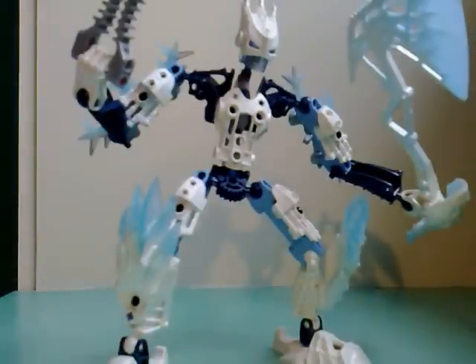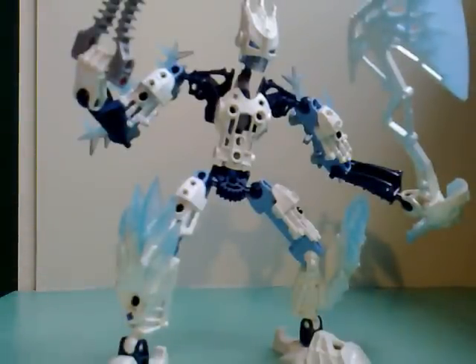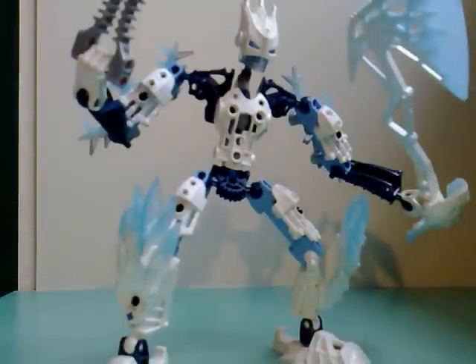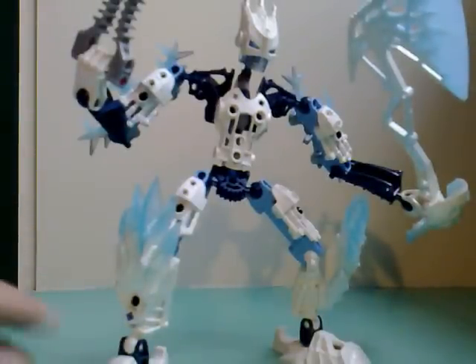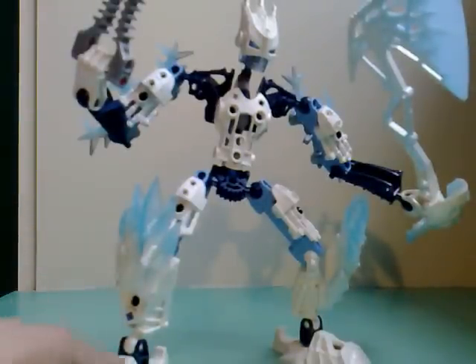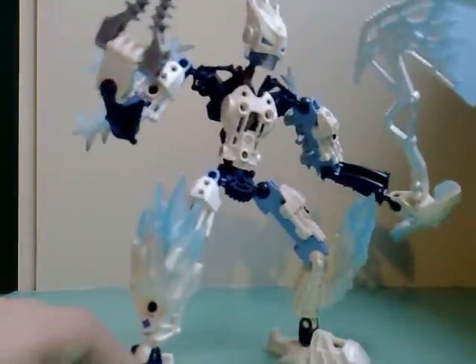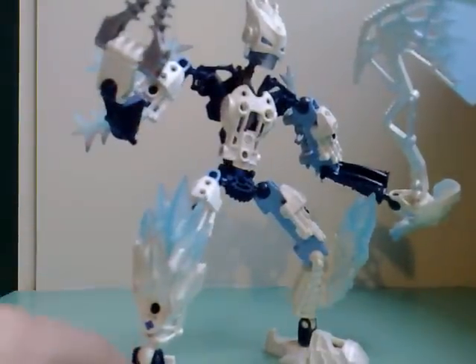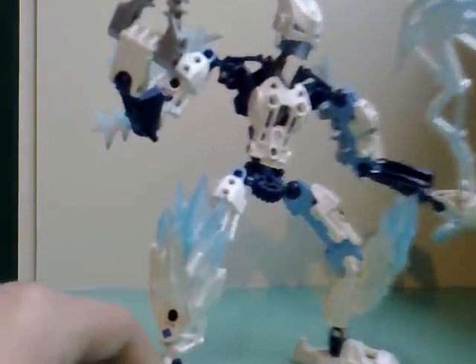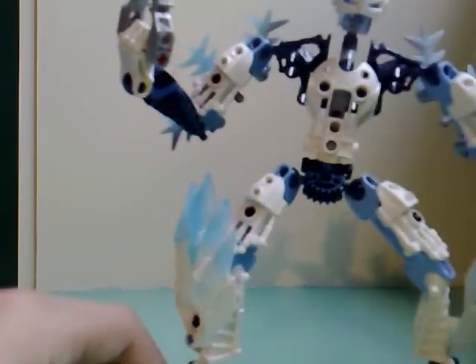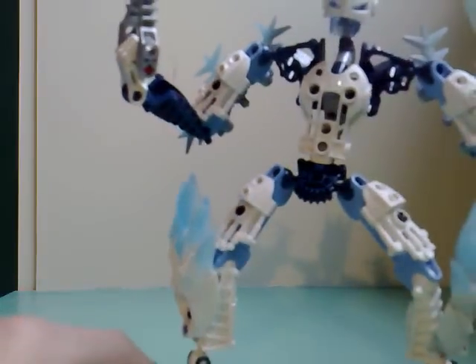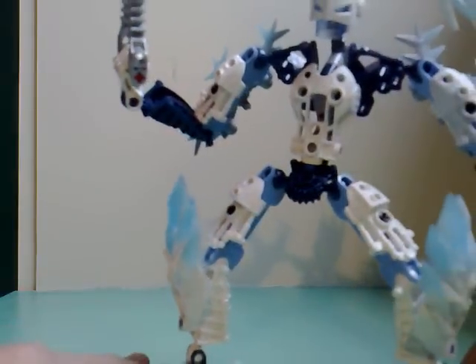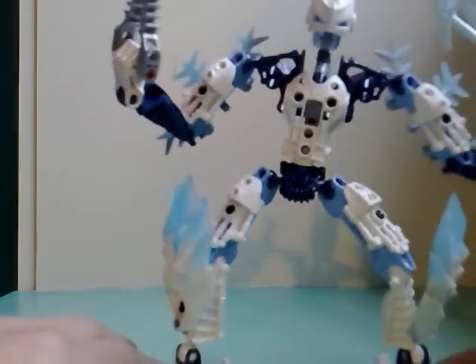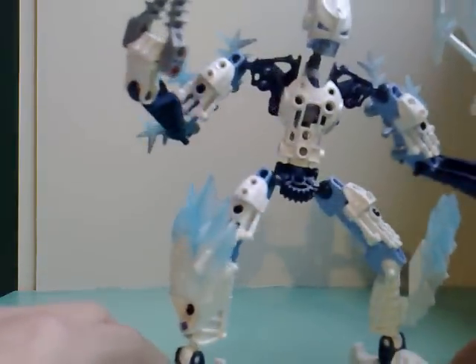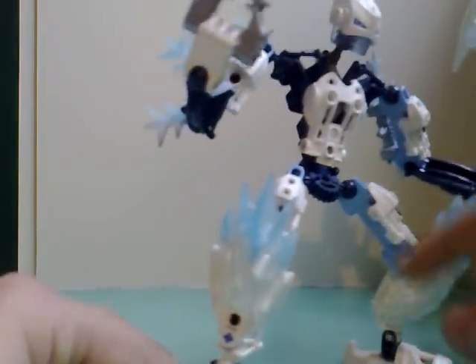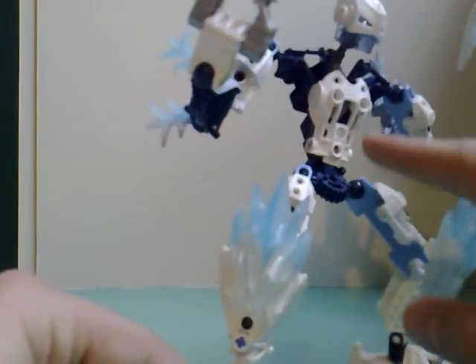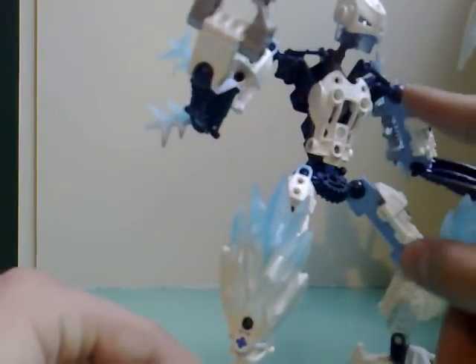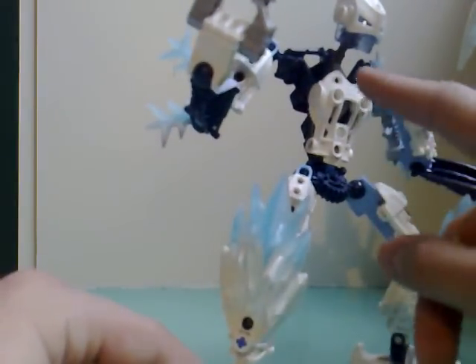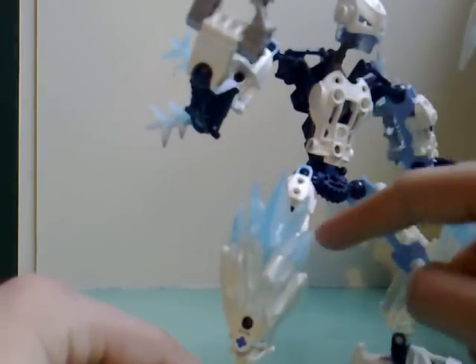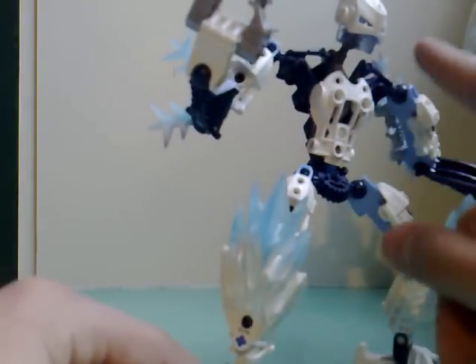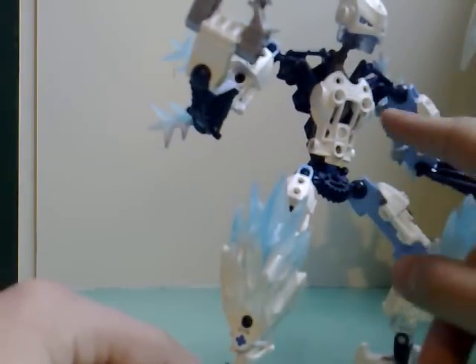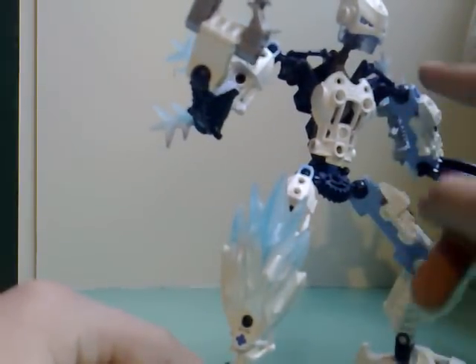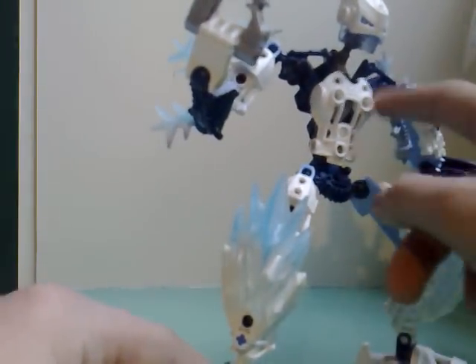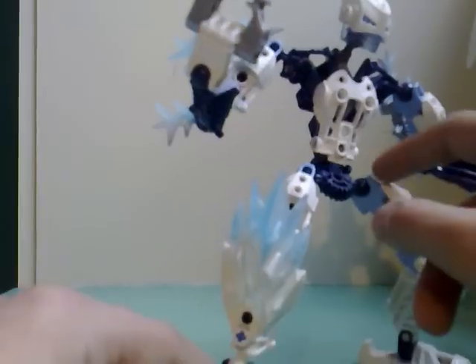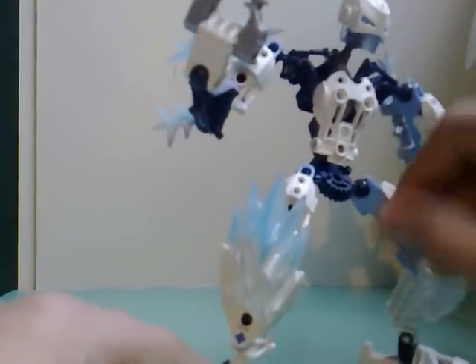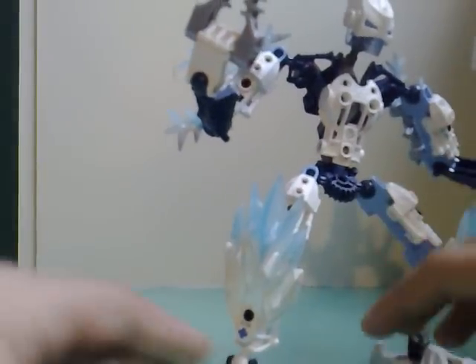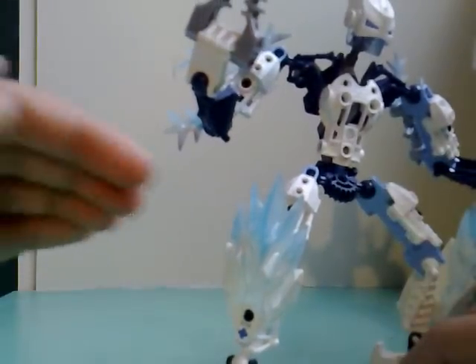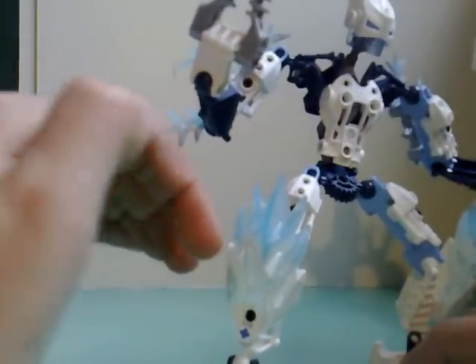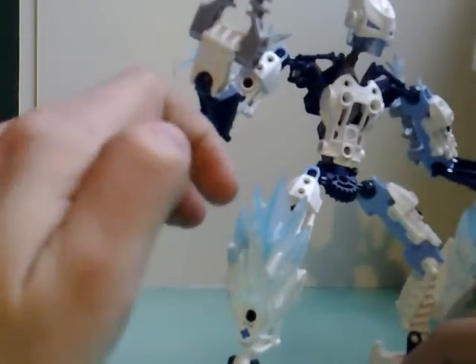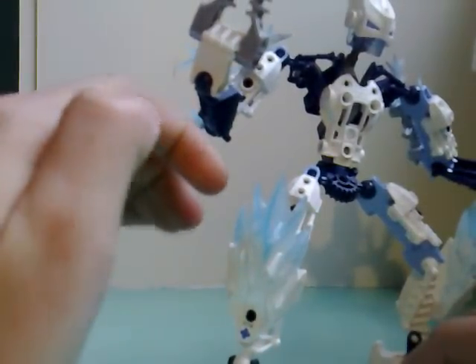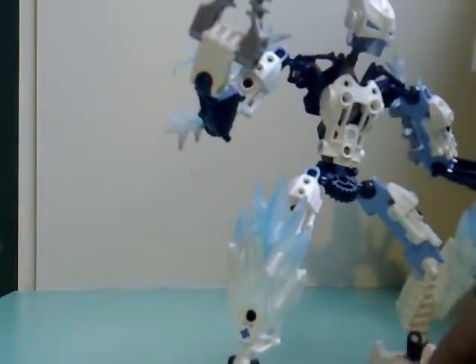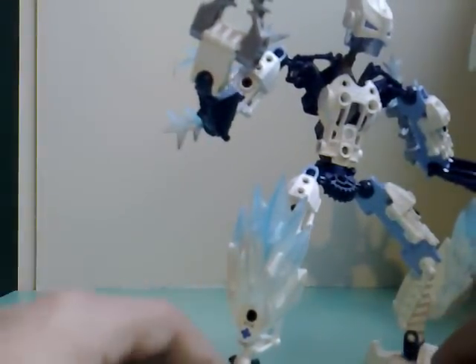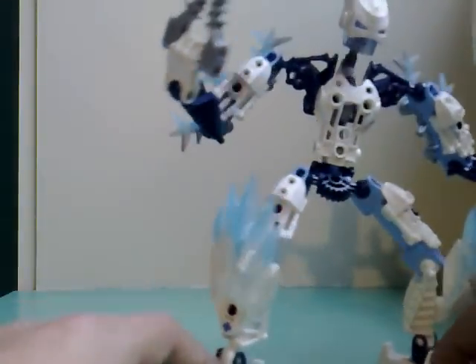If you like it, fine. But basically that's the guy, and I didn't change his body shape because I kind of liked it.